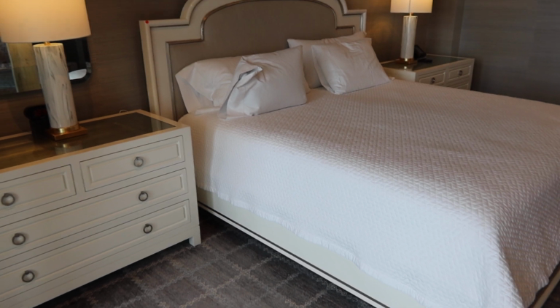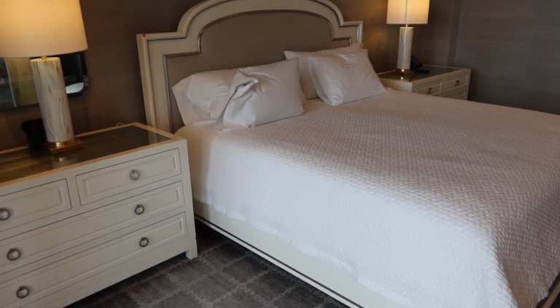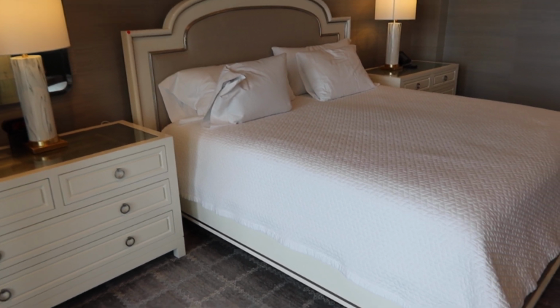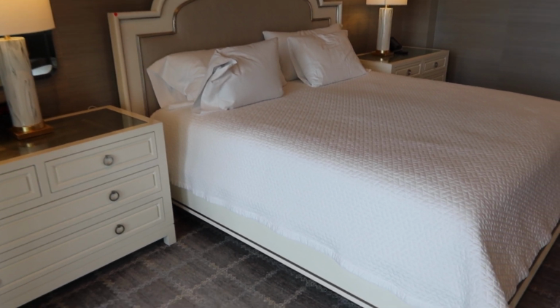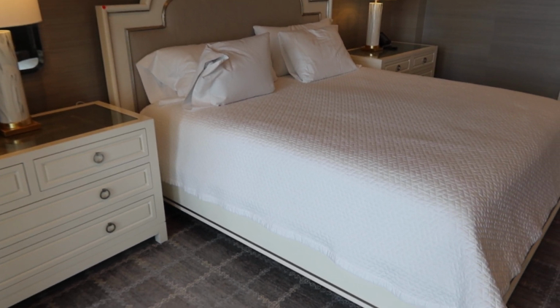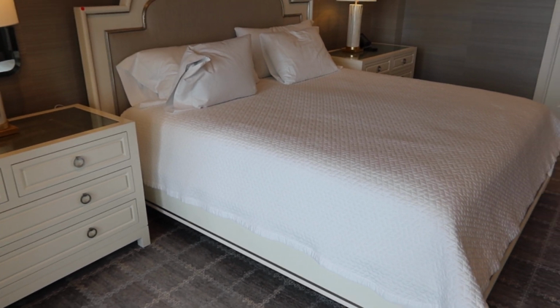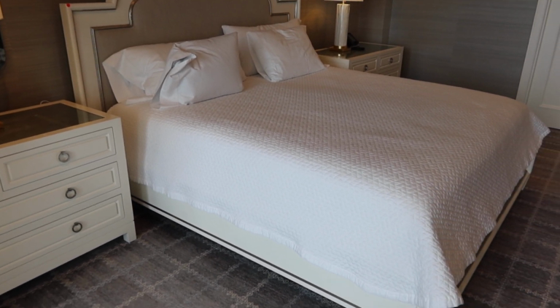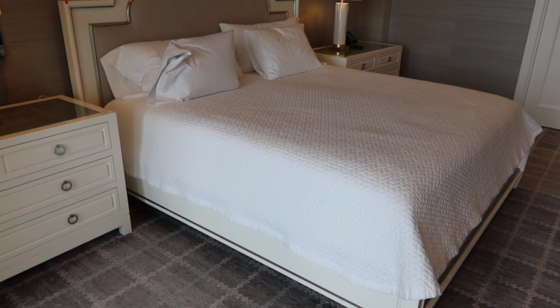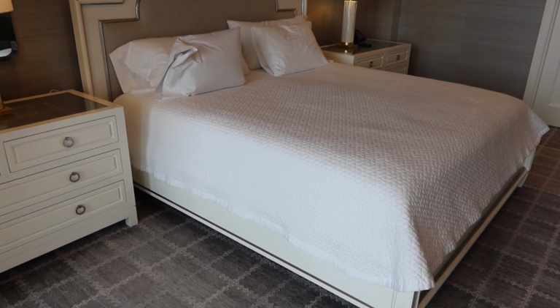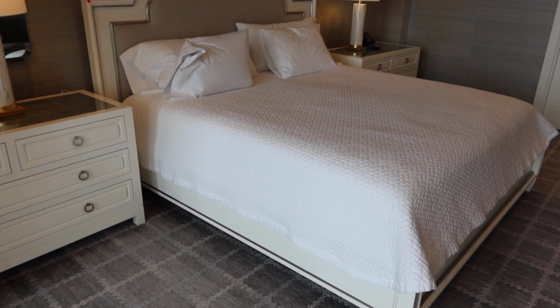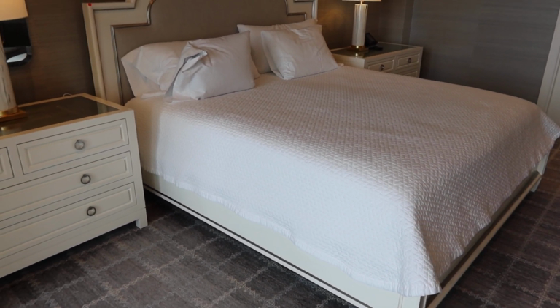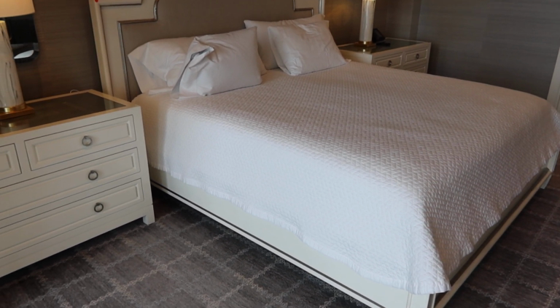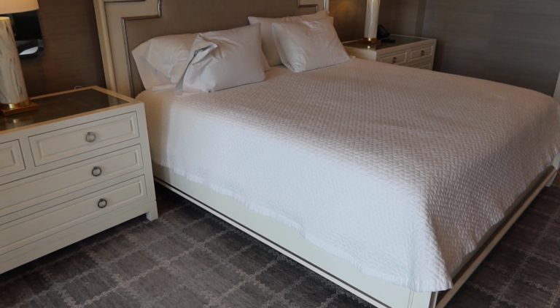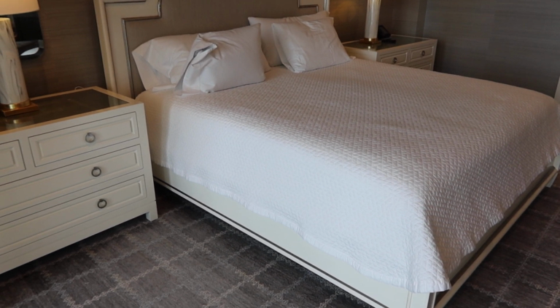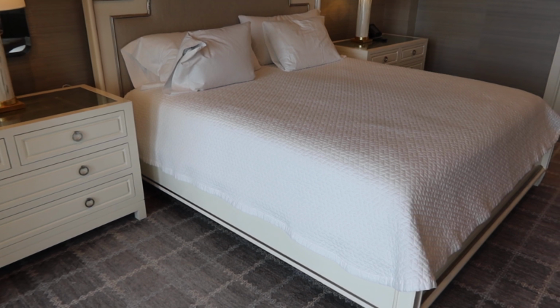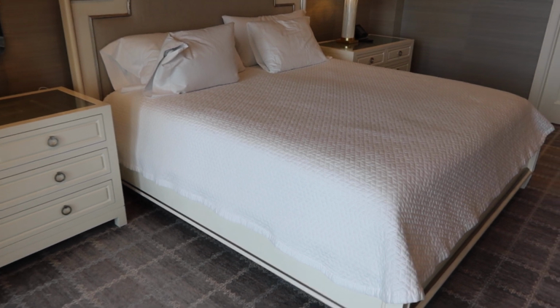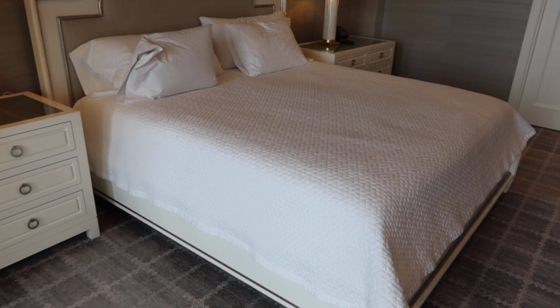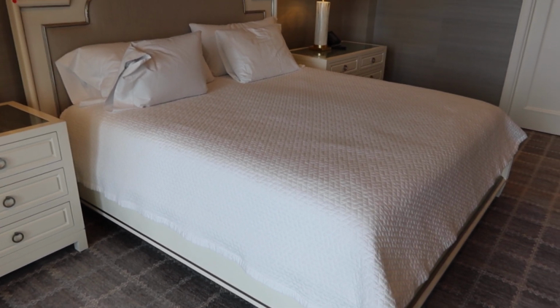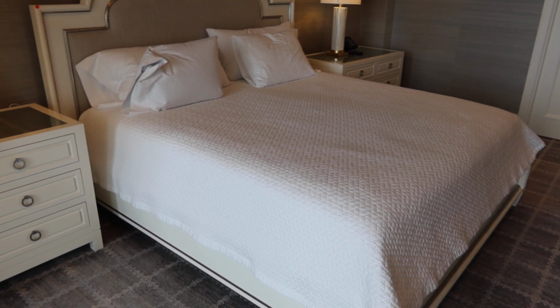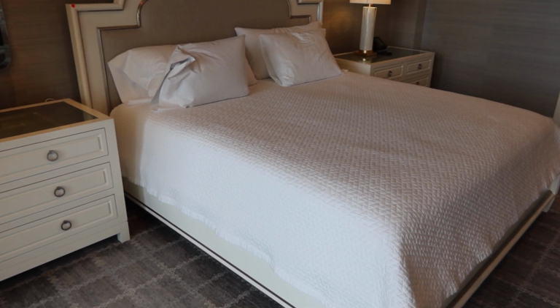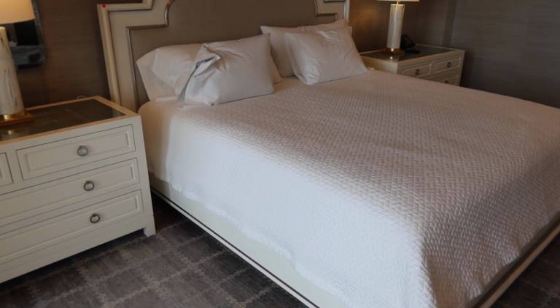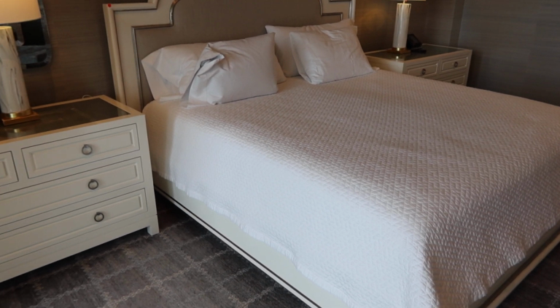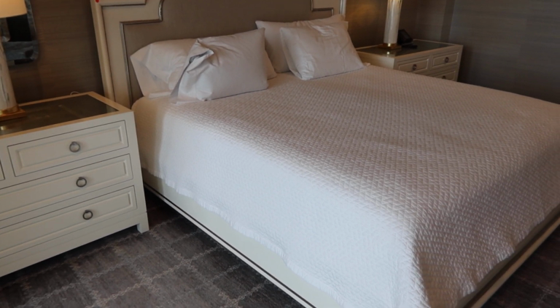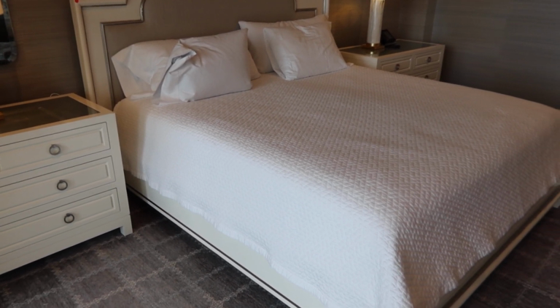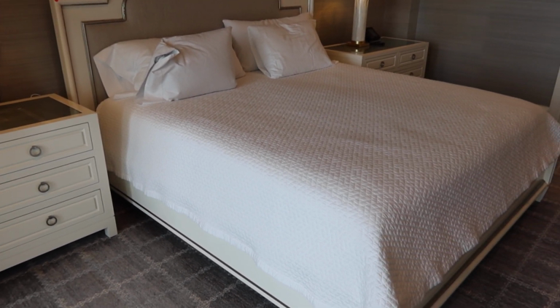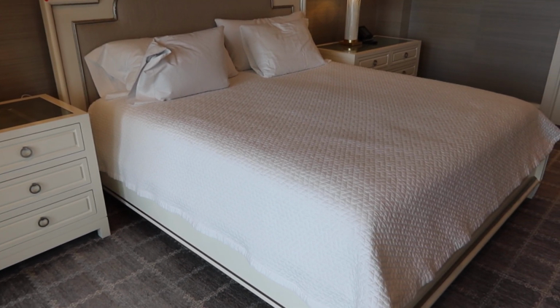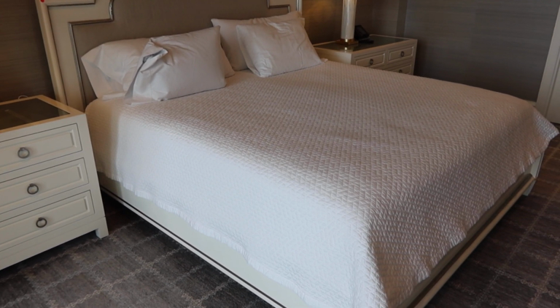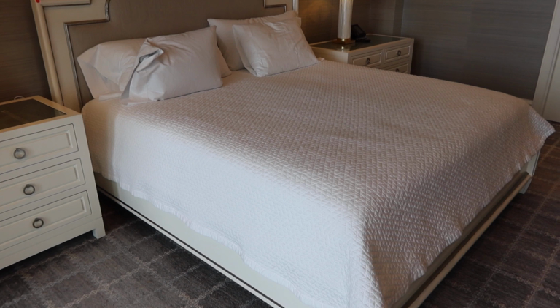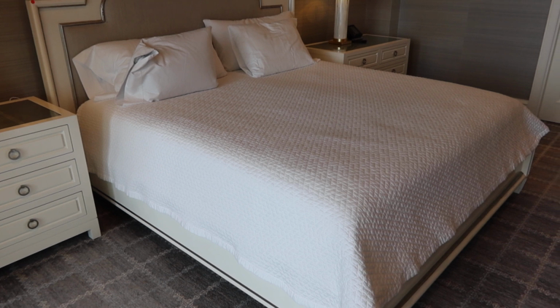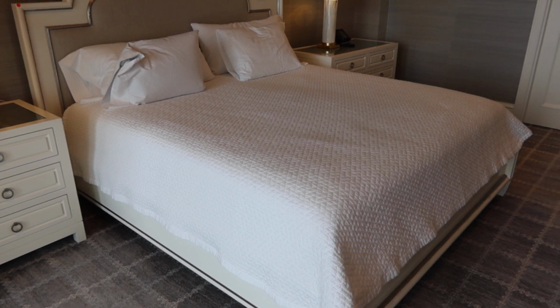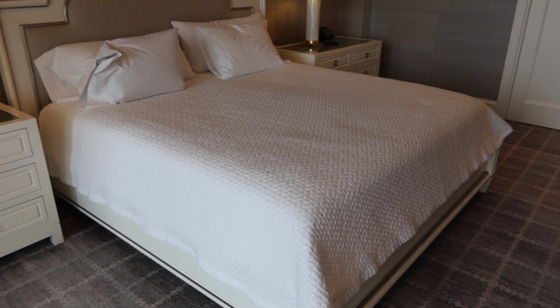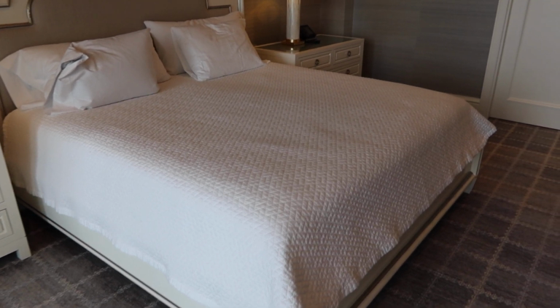This is lot number 53: the complete king-size master bedroom bed and nightstands. The mattress is not included, and the comforter and pillows are not included.